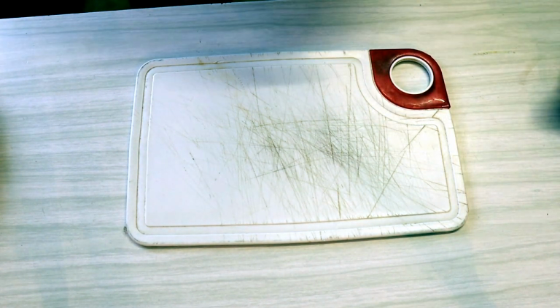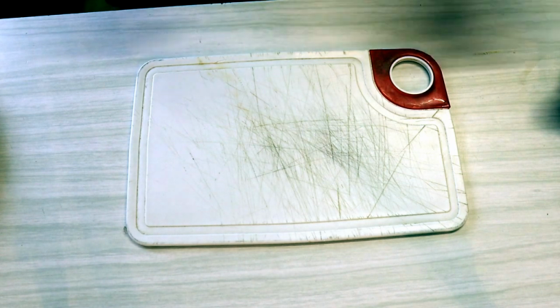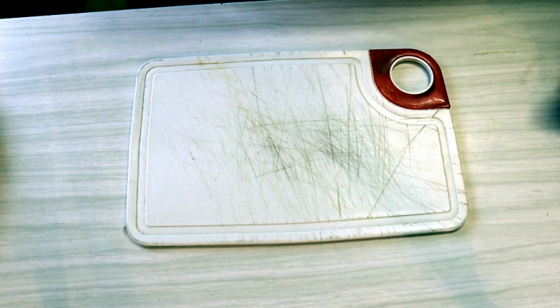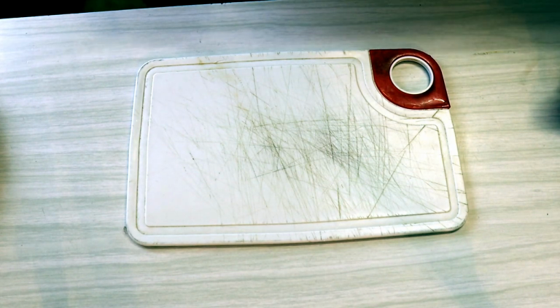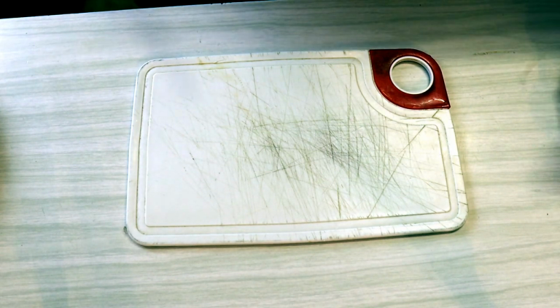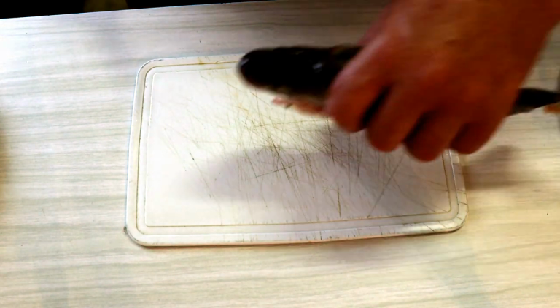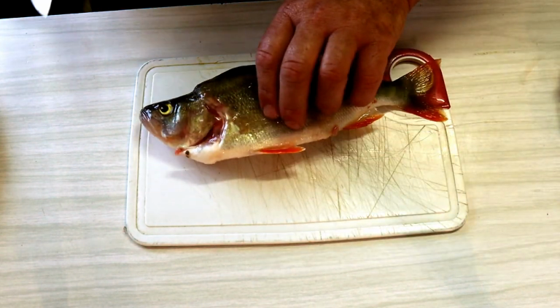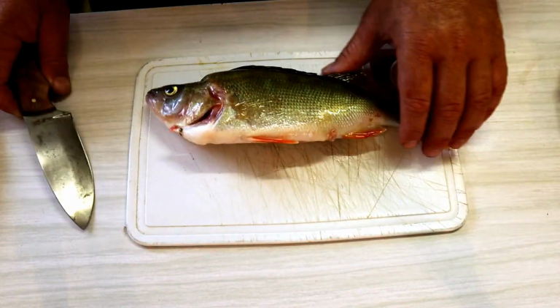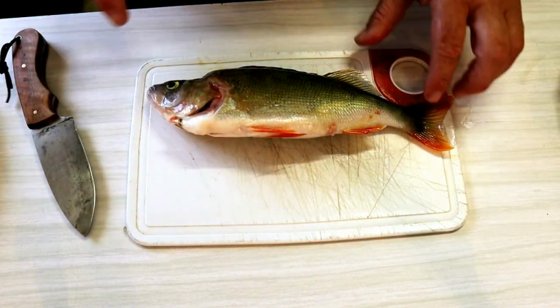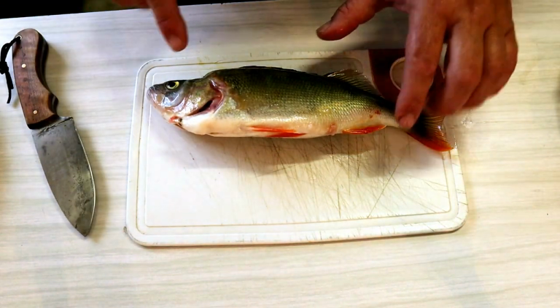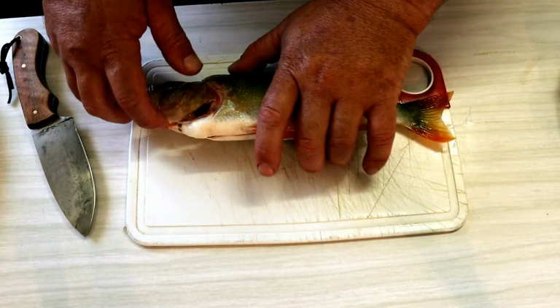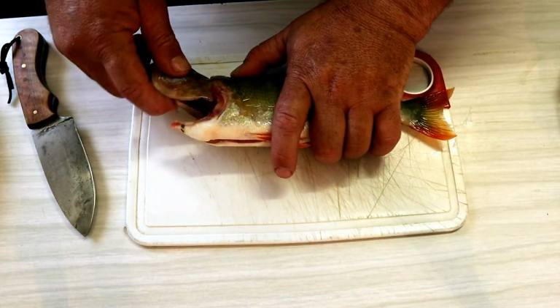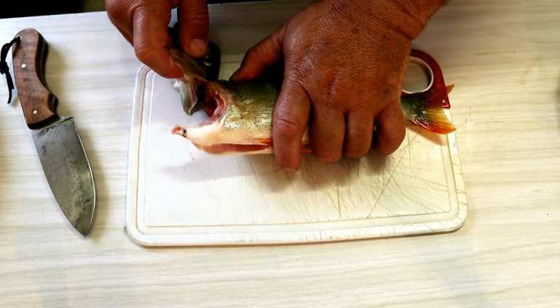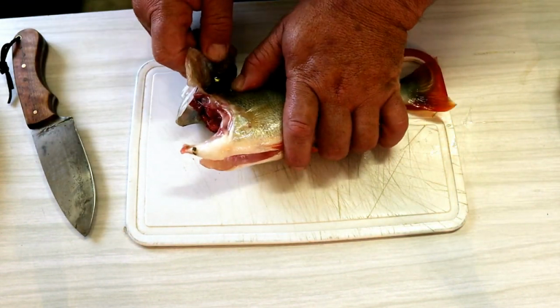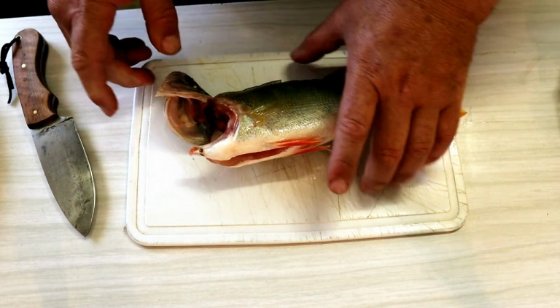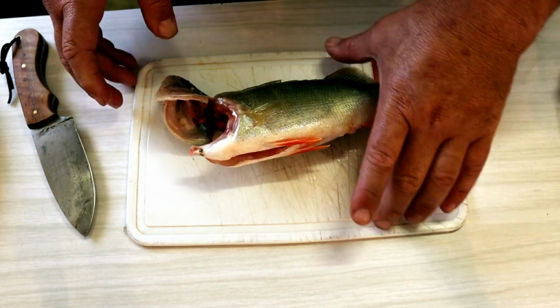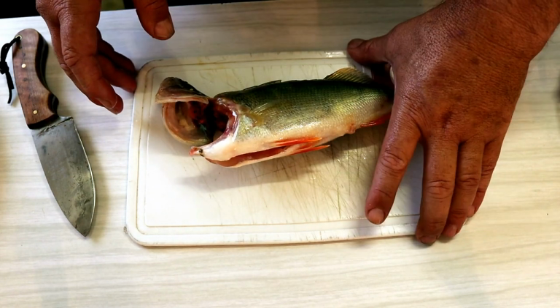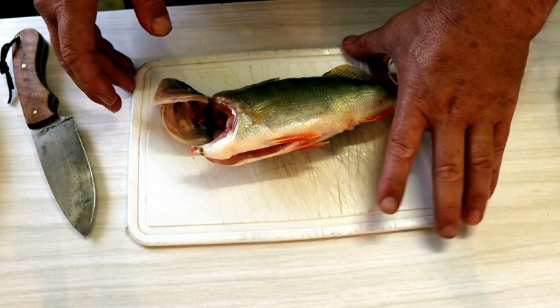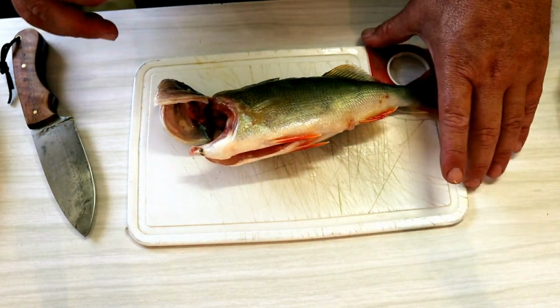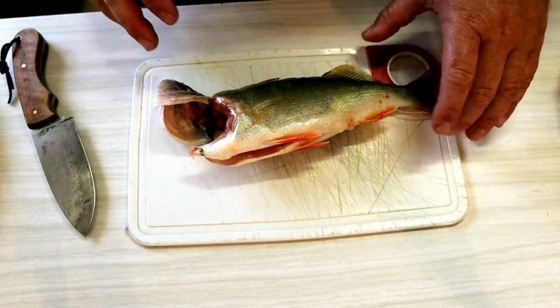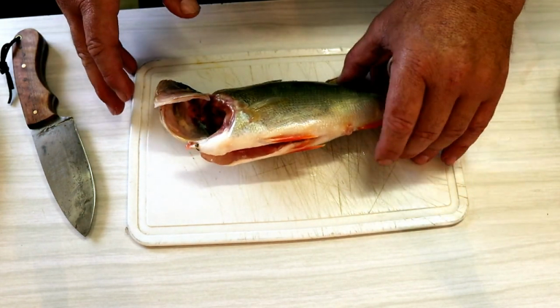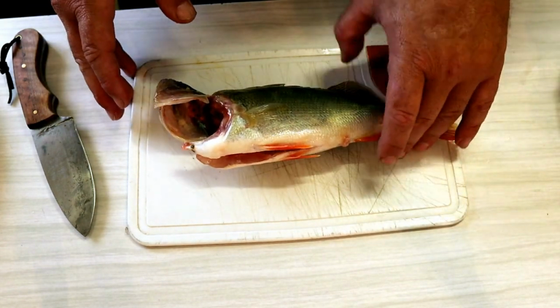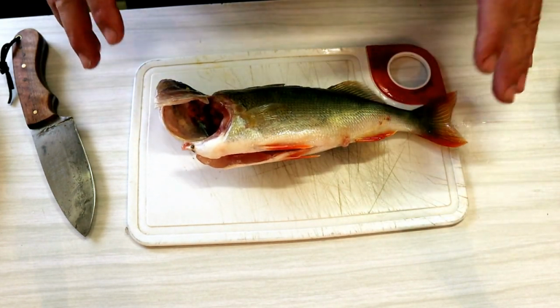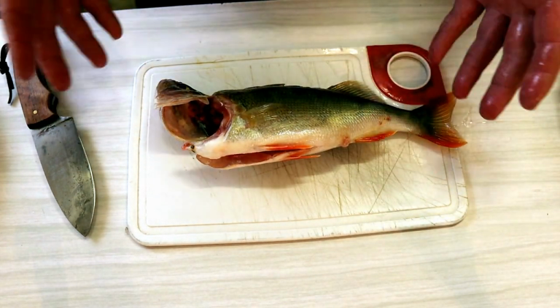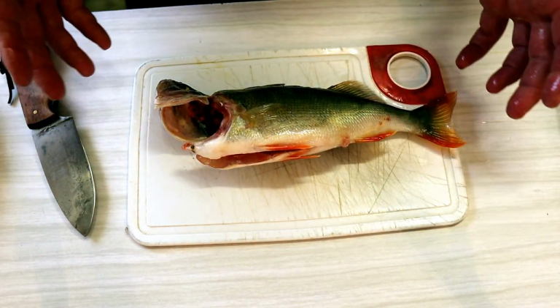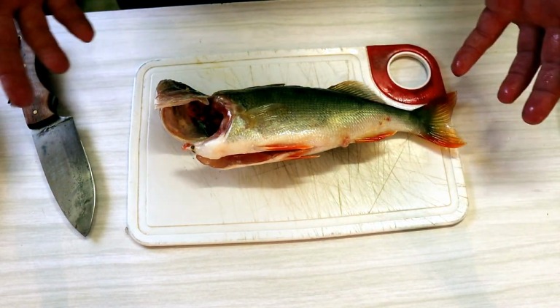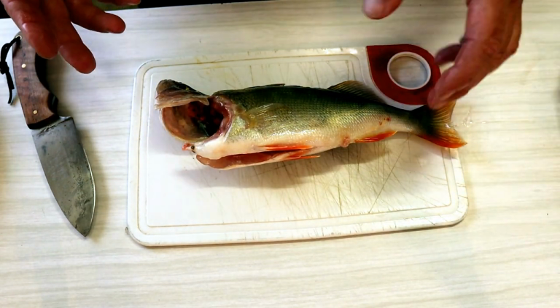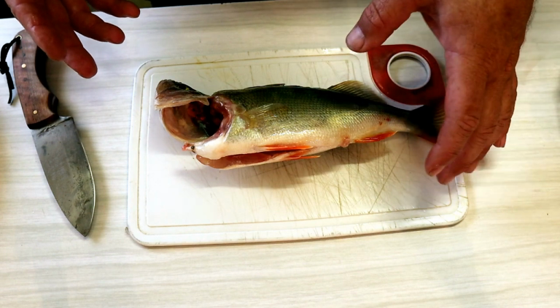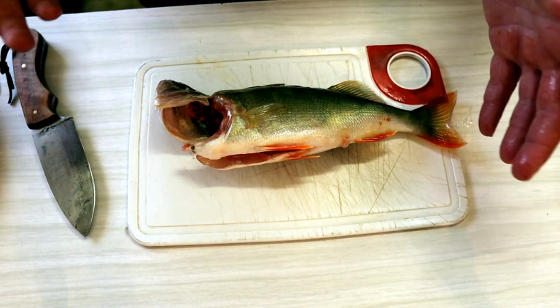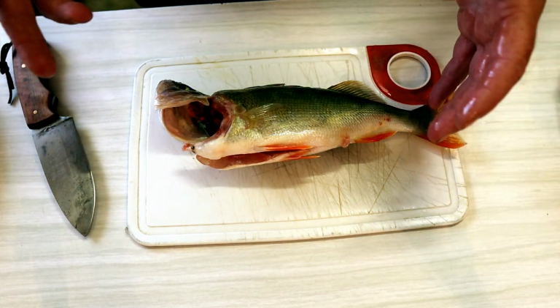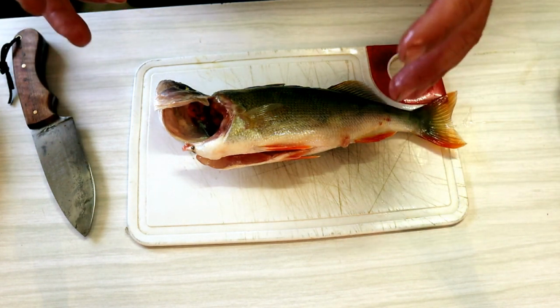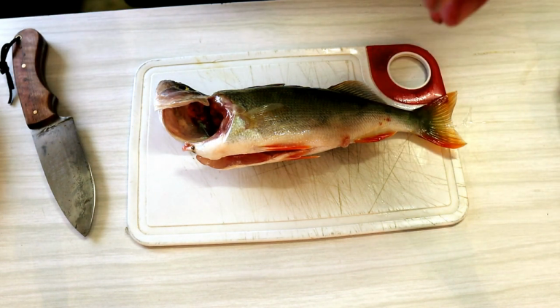I've got five Redfin here. They're not big but they're big enough for a feed. Now this is only a small filleting board. I actually threw out my regular wooden filleting board the other day — it was a bit manky — I need to get another one. And normally I do this on the sink but because of camera reasons I'm doing it on the bench.